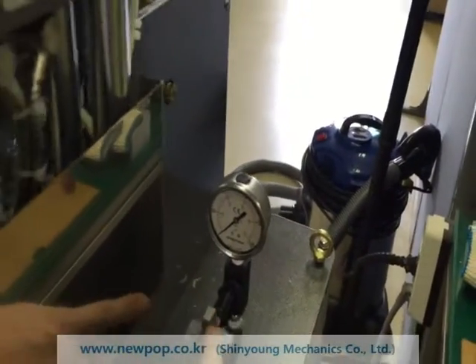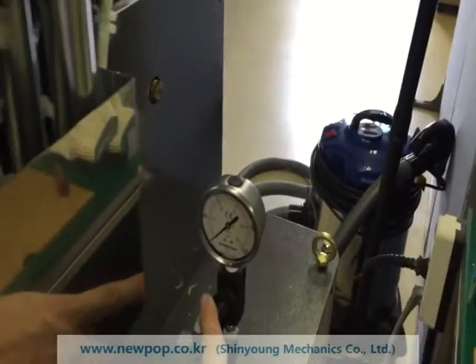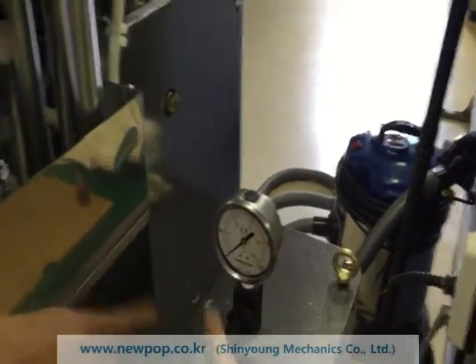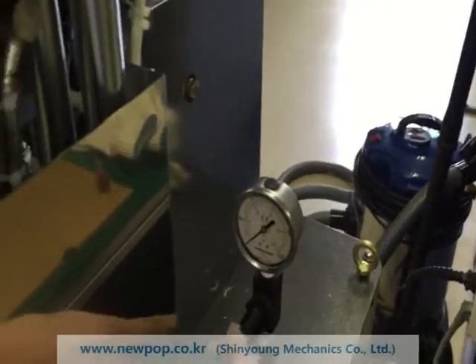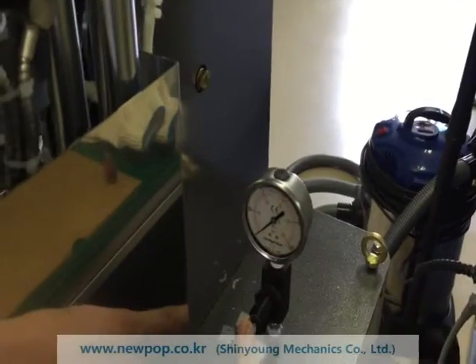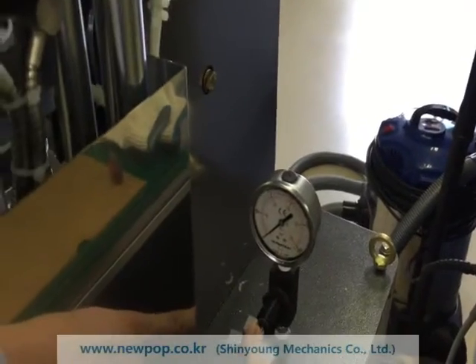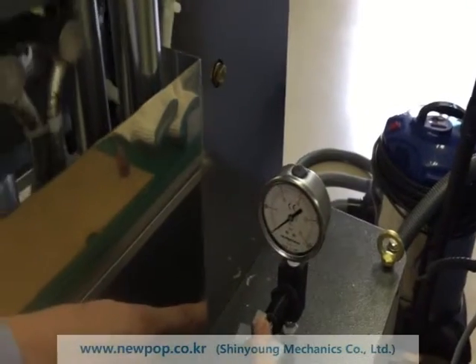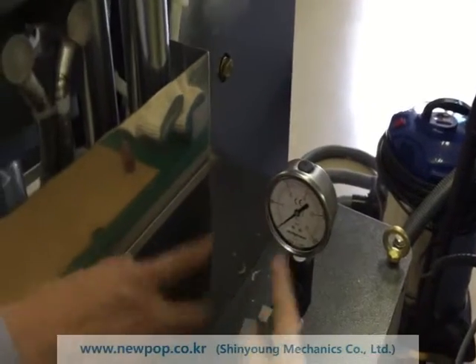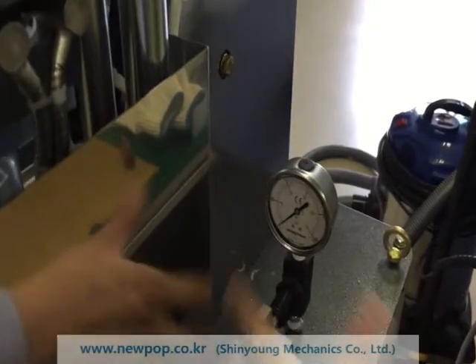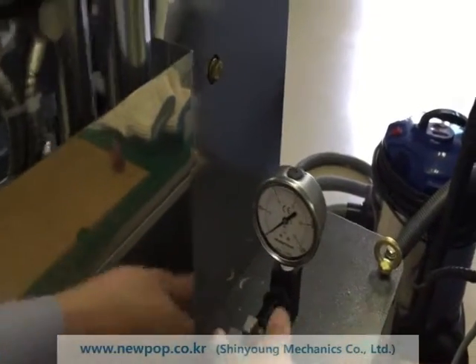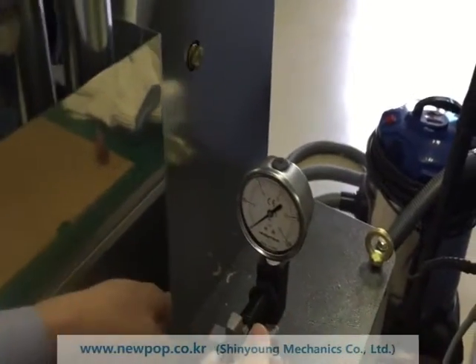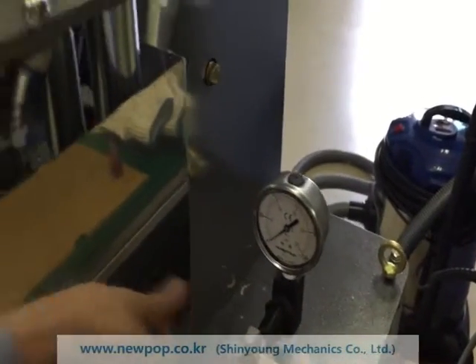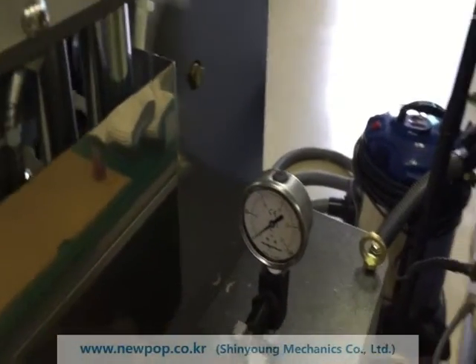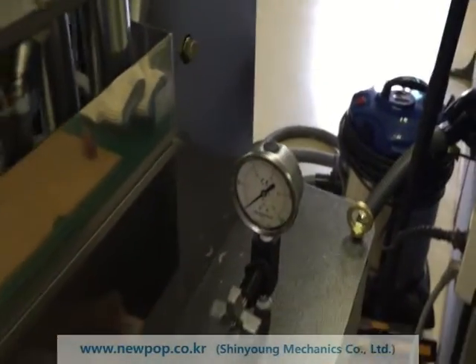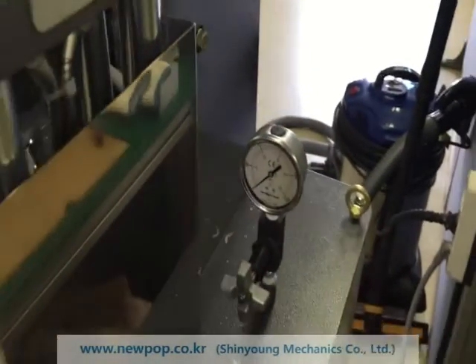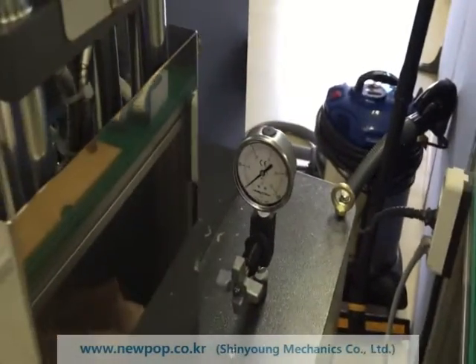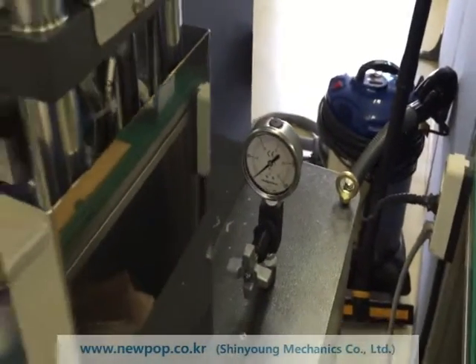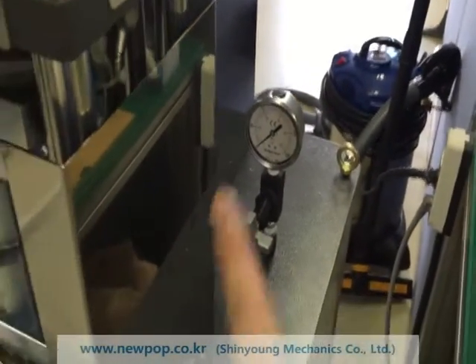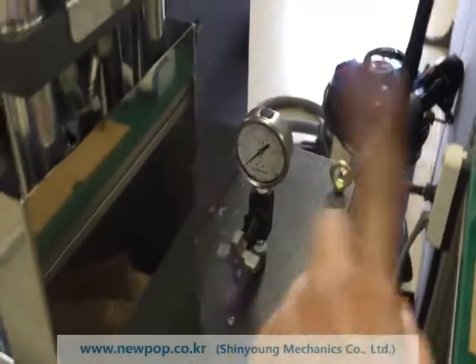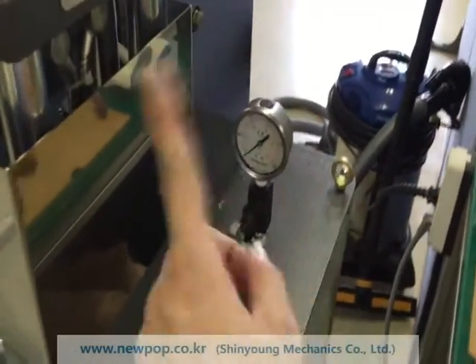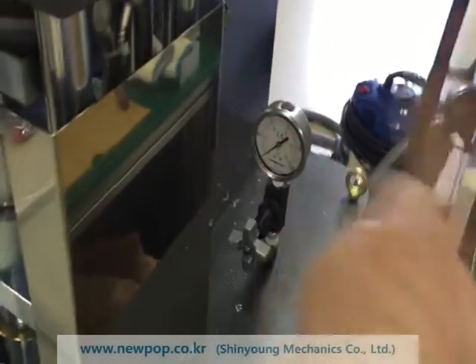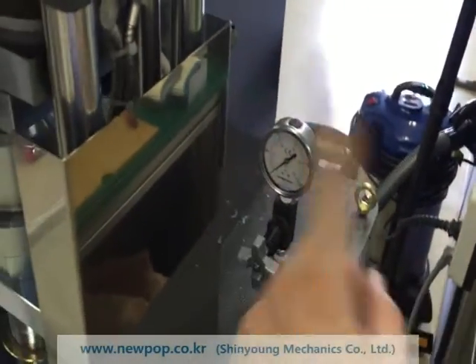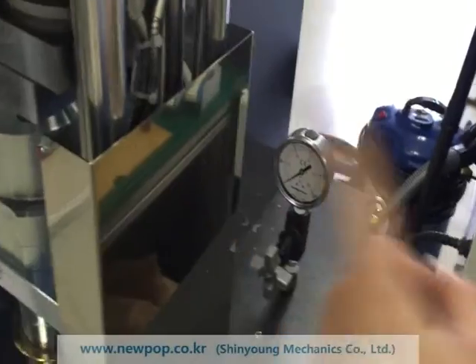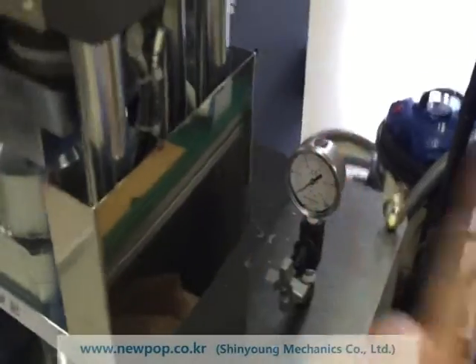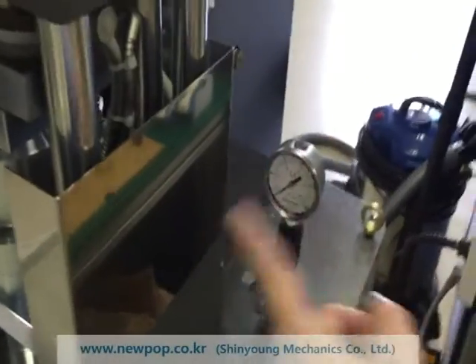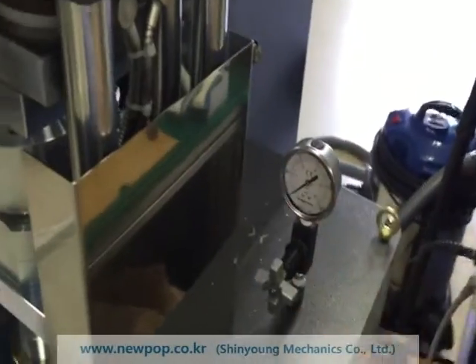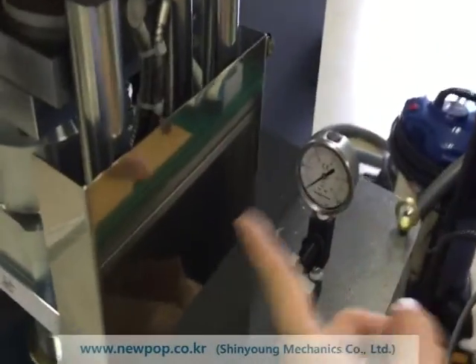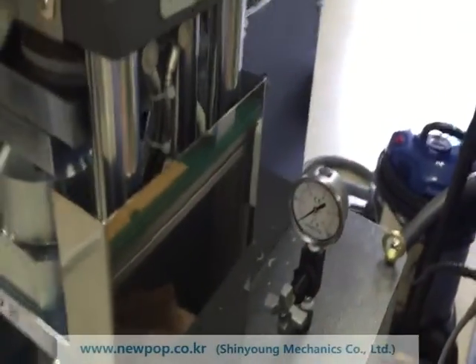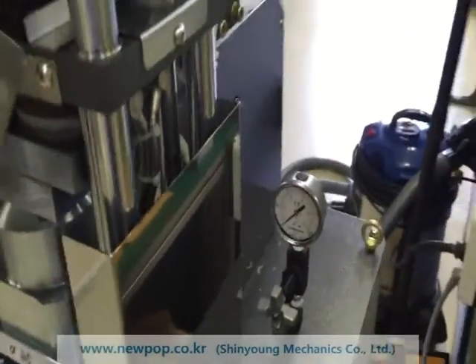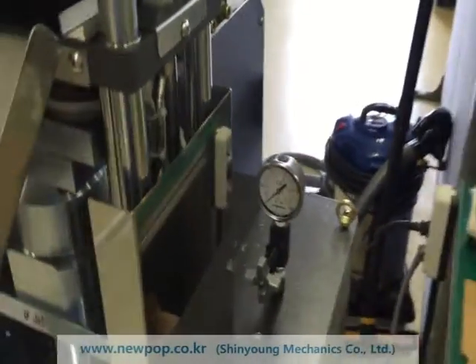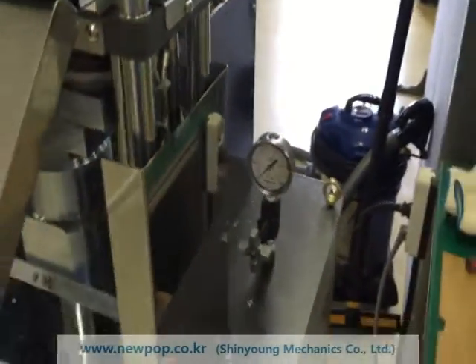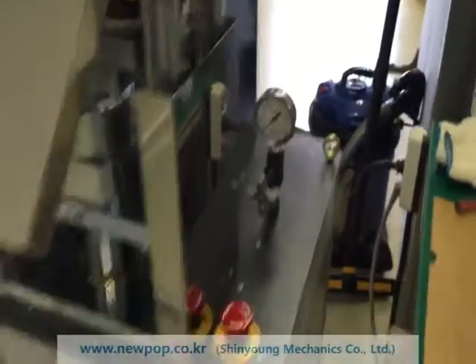When it is open, it should be closed, because this needle is always moving and it is easy to break.